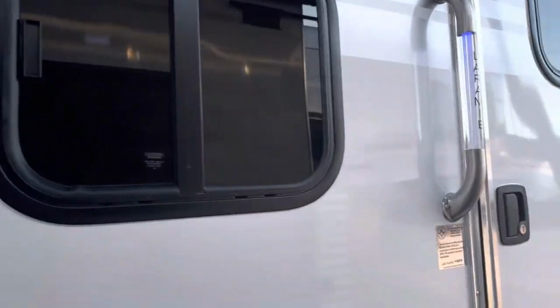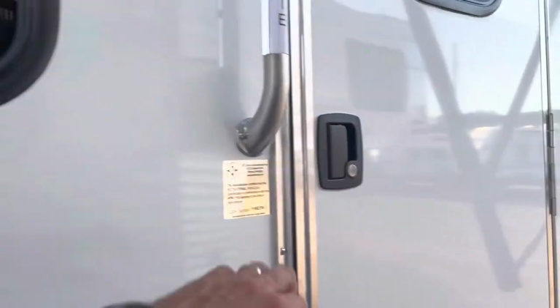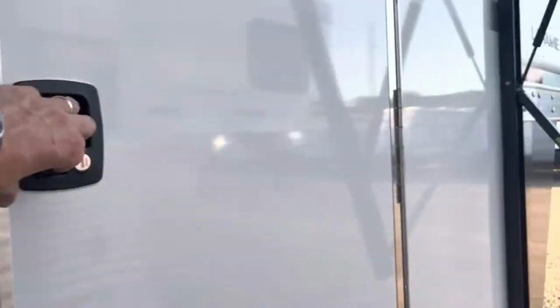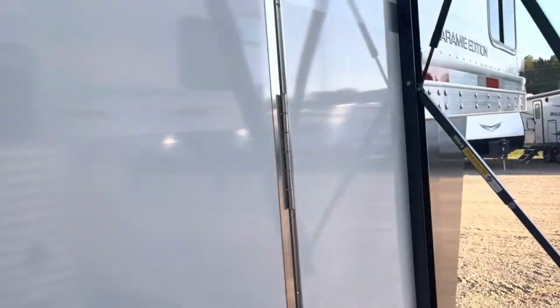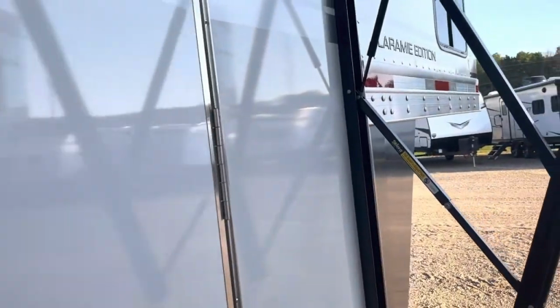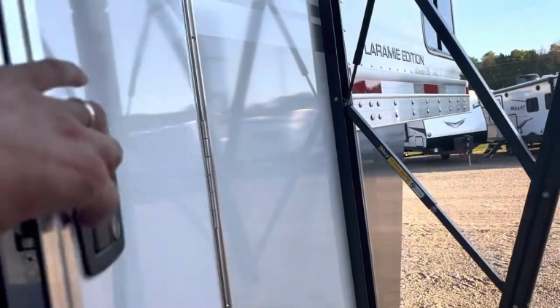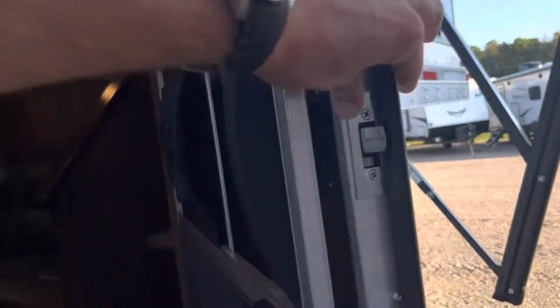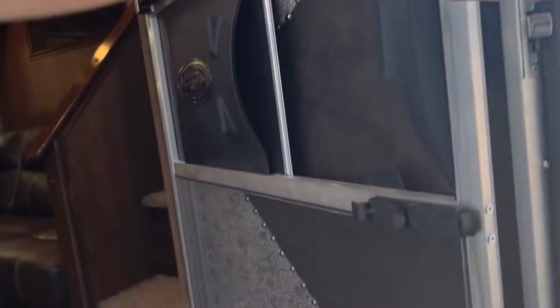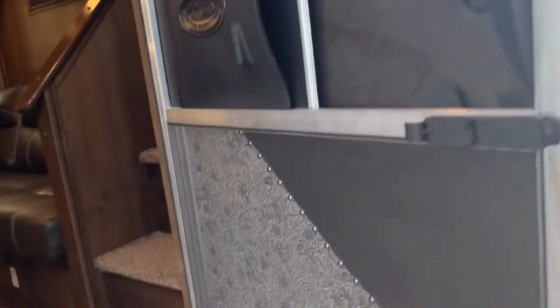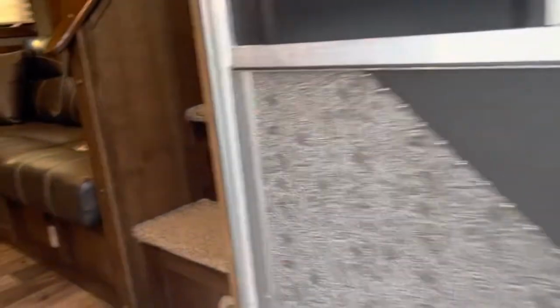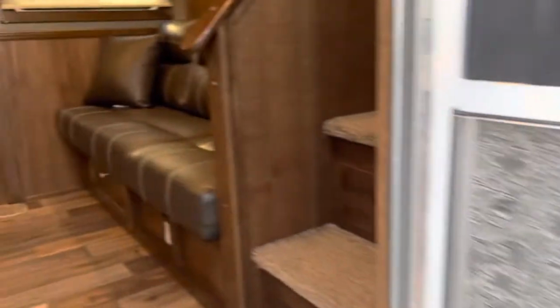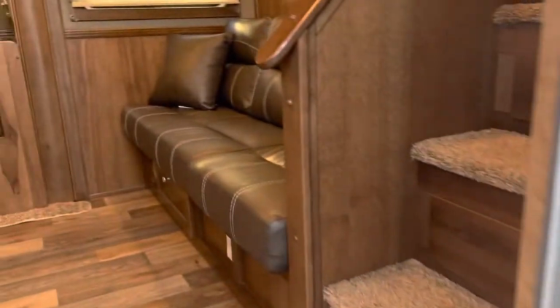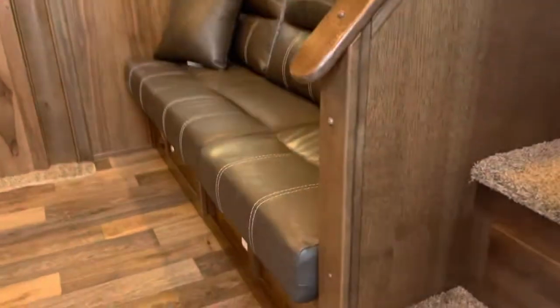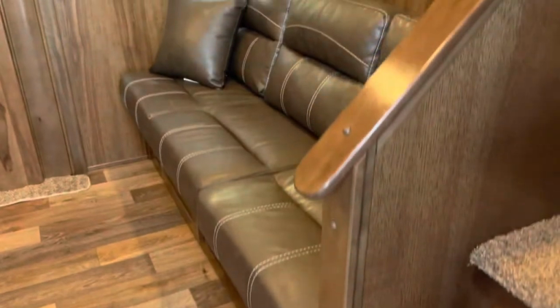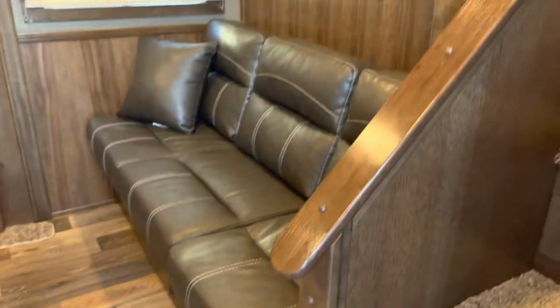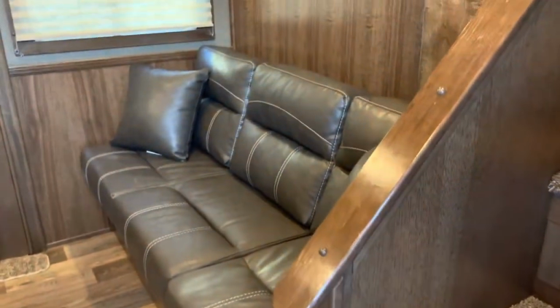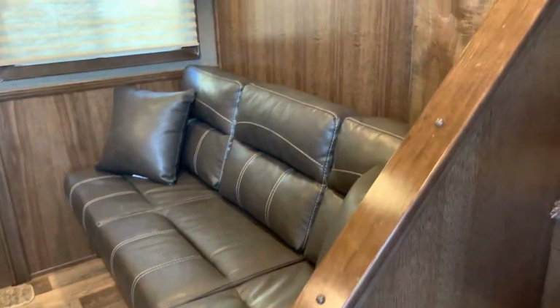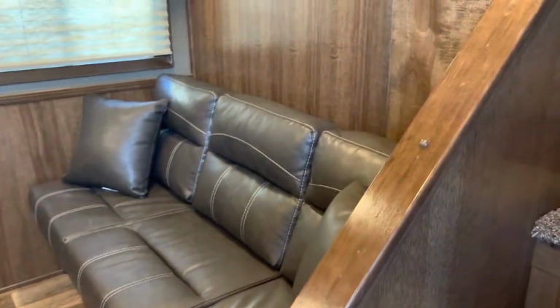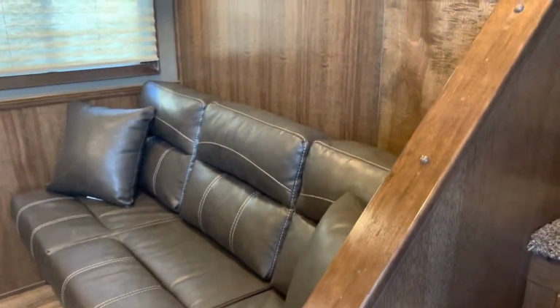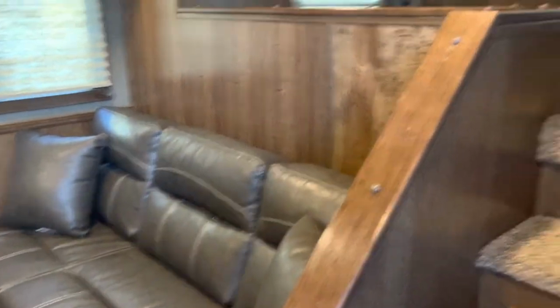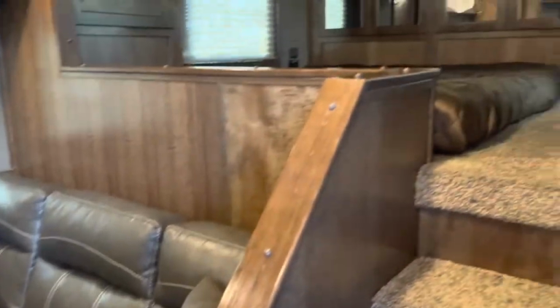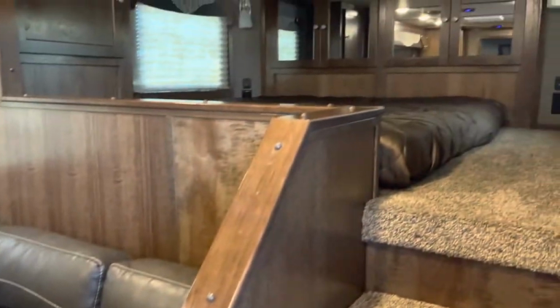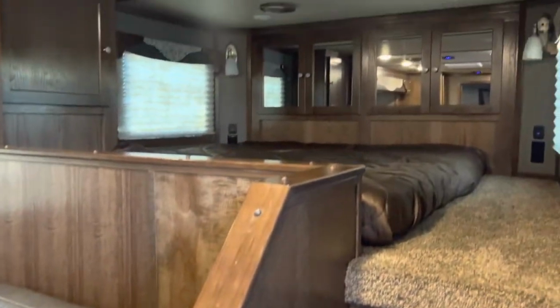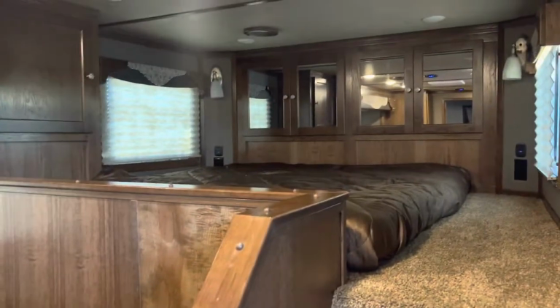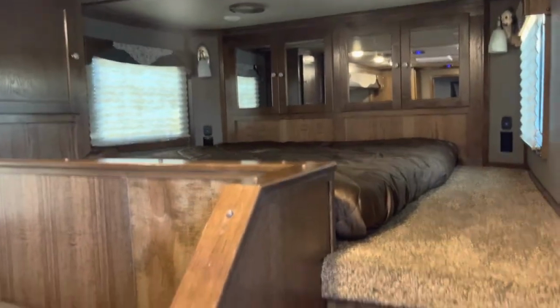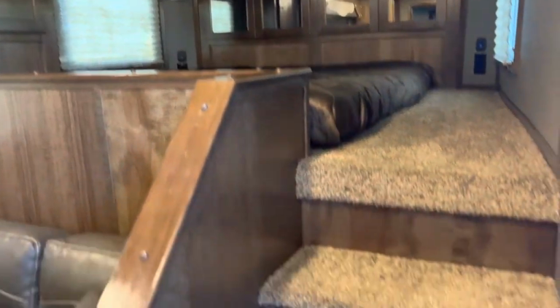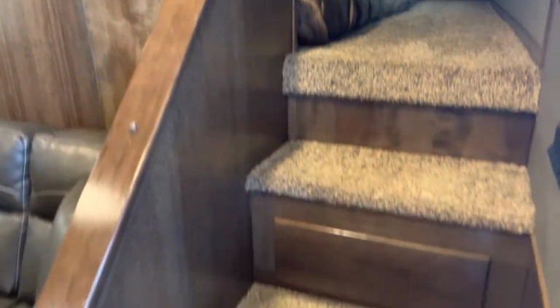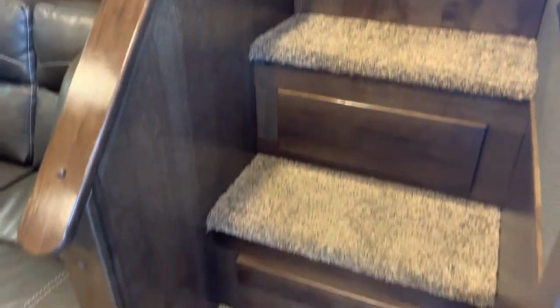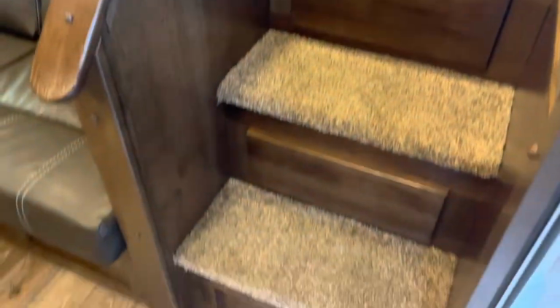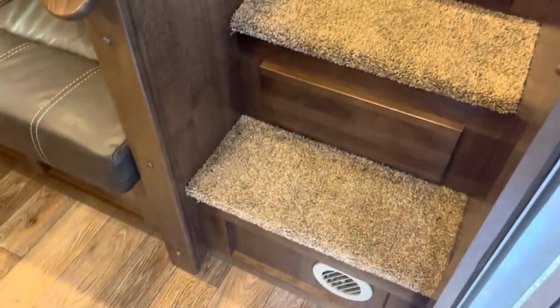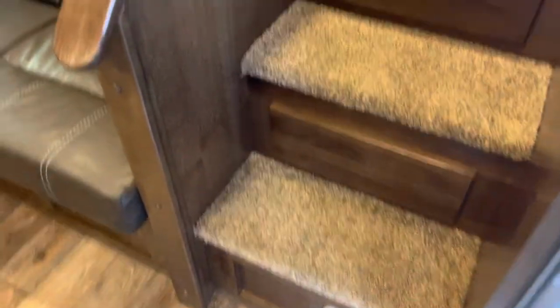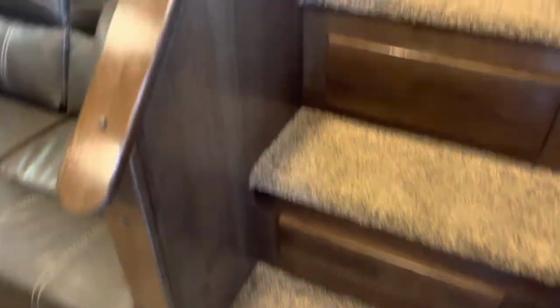The living quarter window — this is a Laramie edition. It's got a sofa sleeper along the drop wall and three steps into the pad.